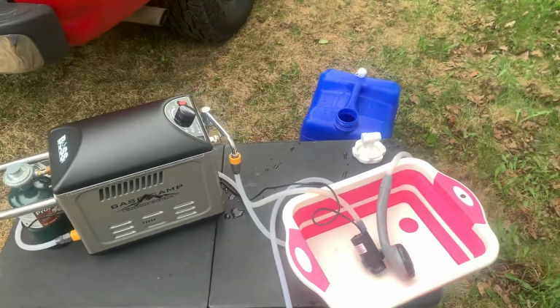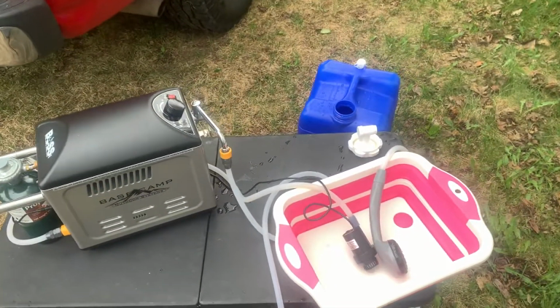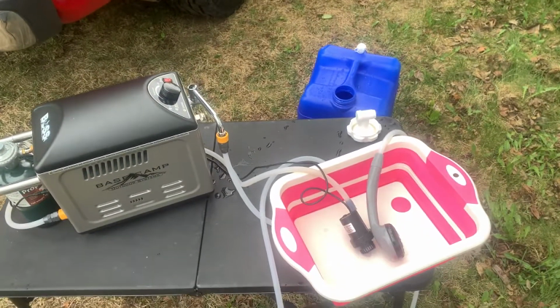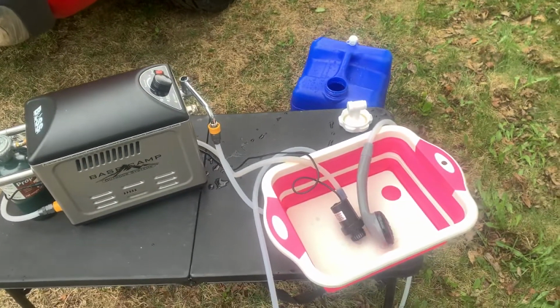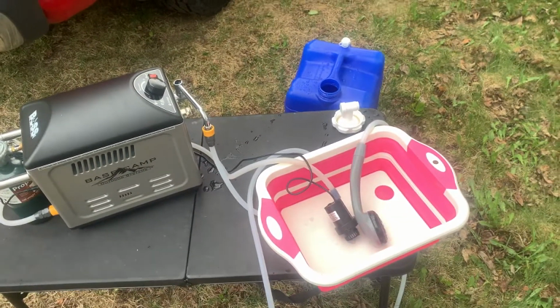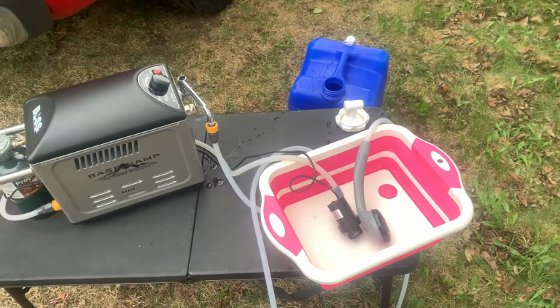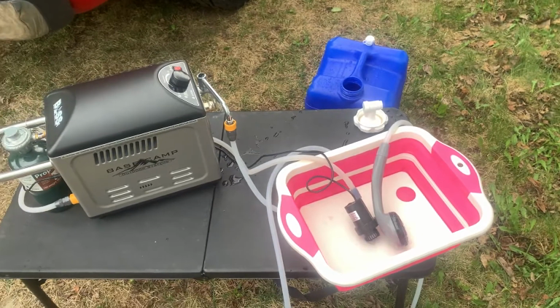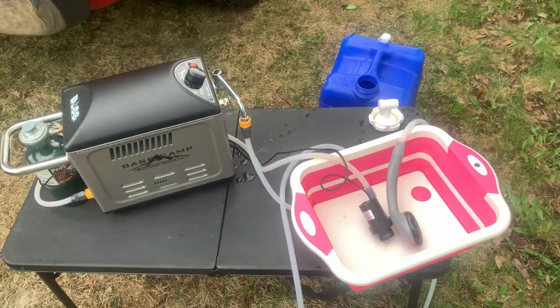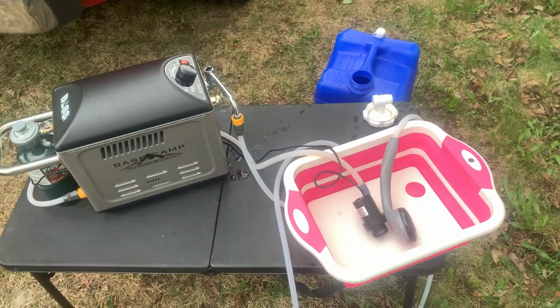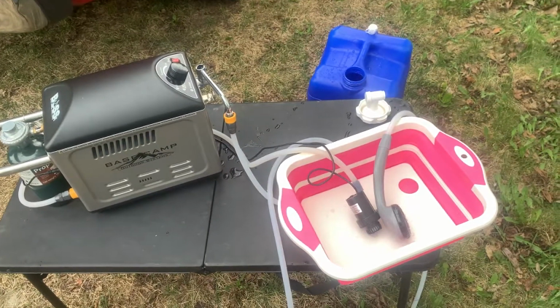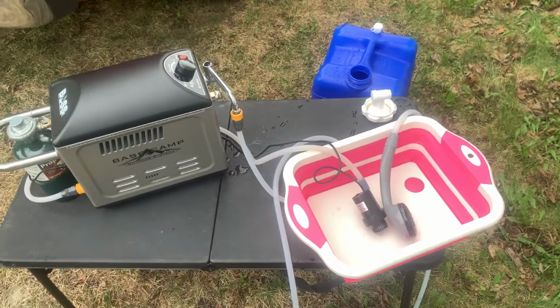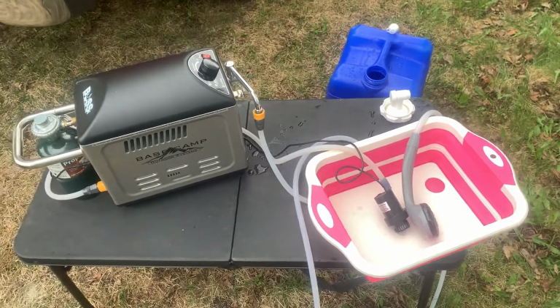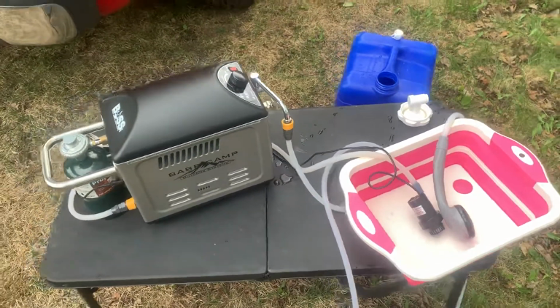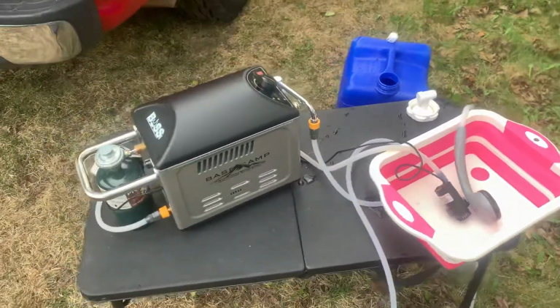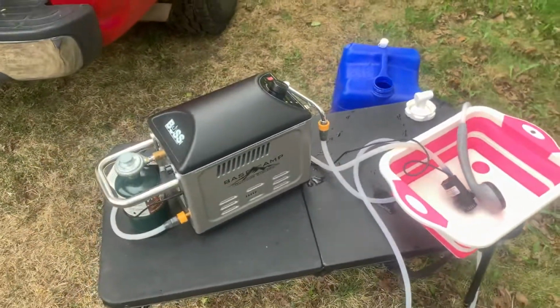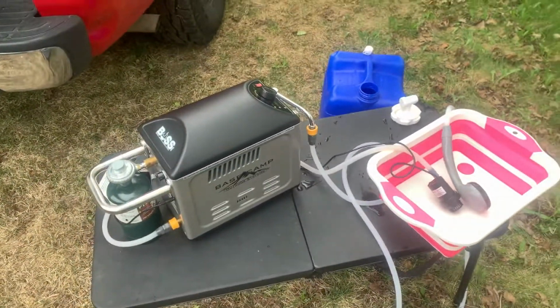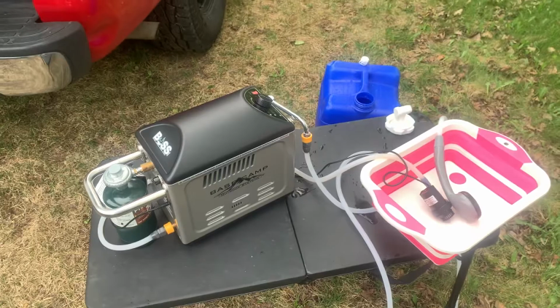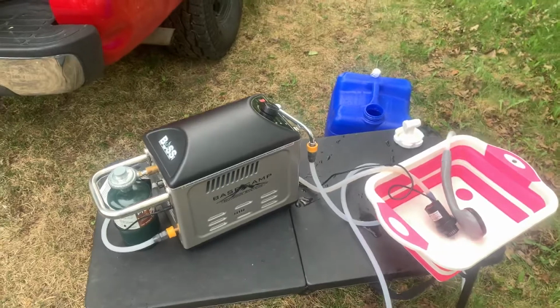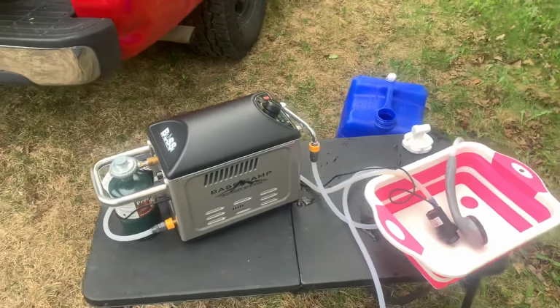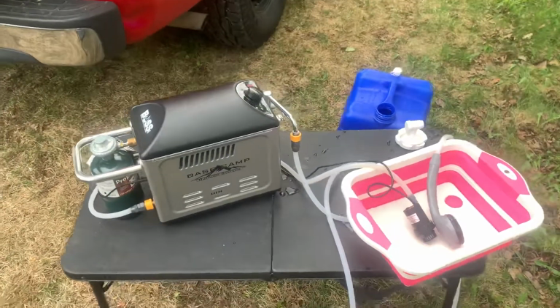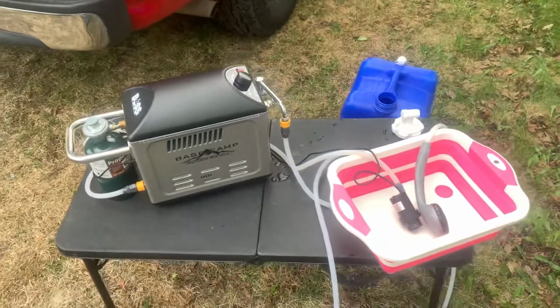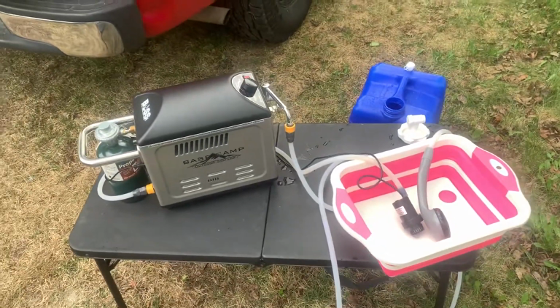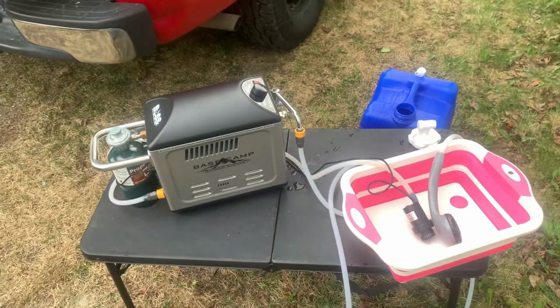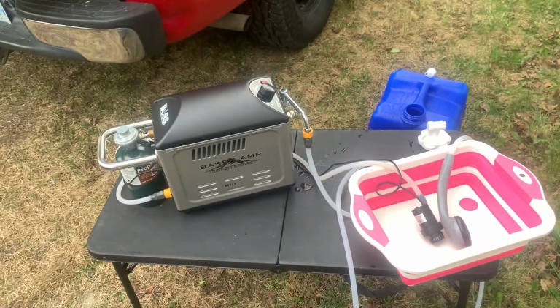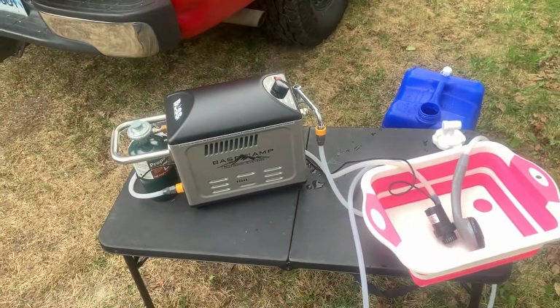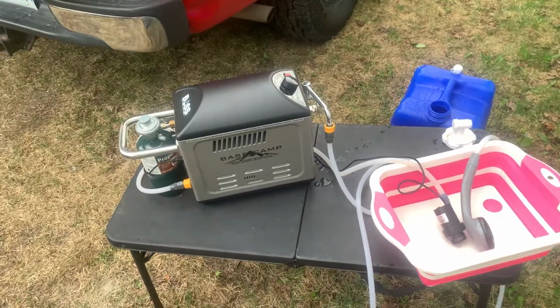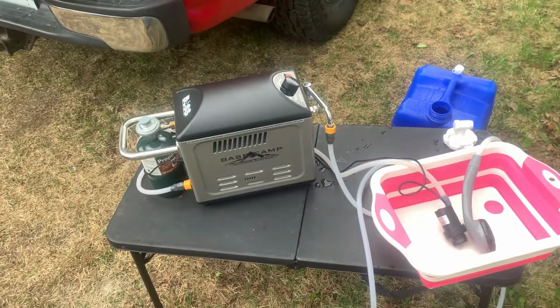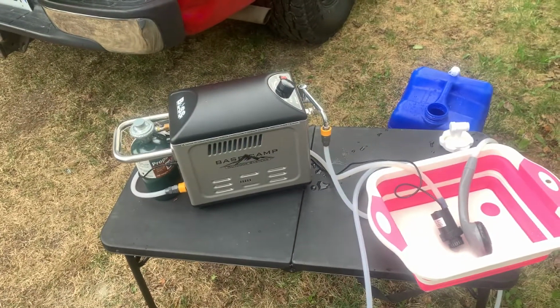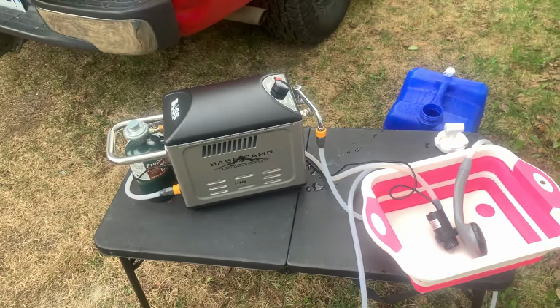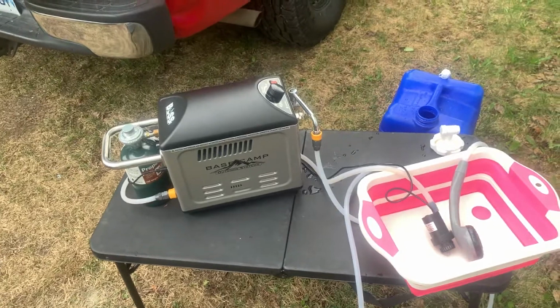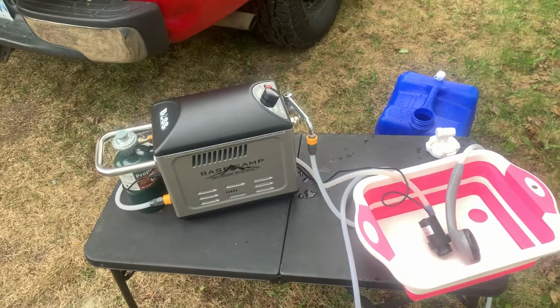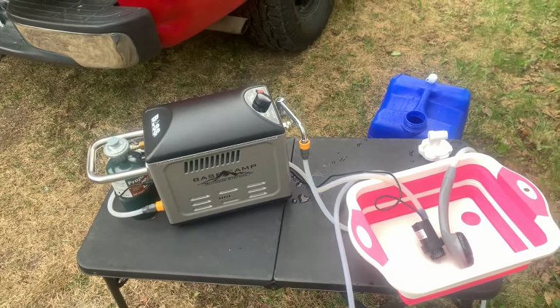They also send it with a shower tent. The directions are pretty self-explanatory — setting it up is easy, just throw it on the ground and it pops up by itself. Fold the rings in half when you take it down. So that's pretty much it — that's the setup and running of the Base Camp outdoor shower.